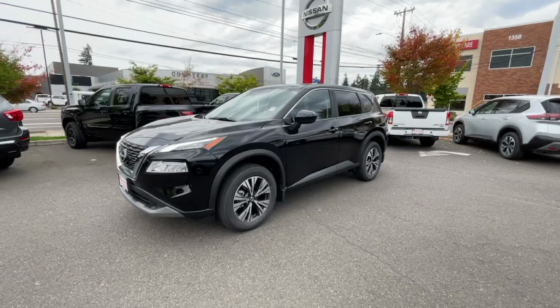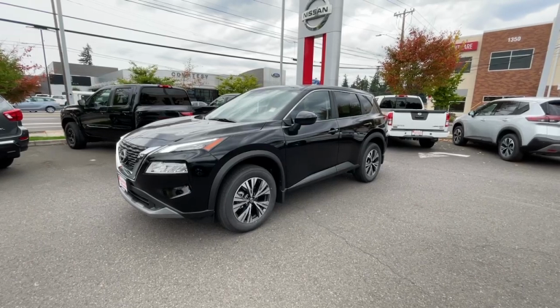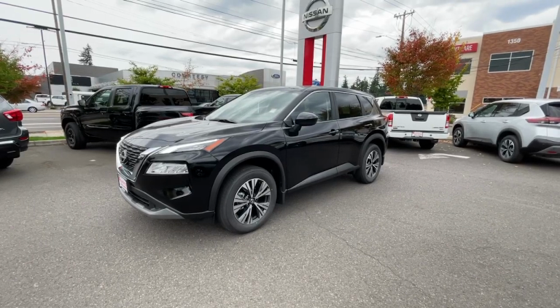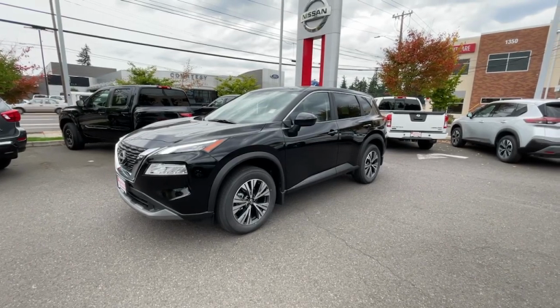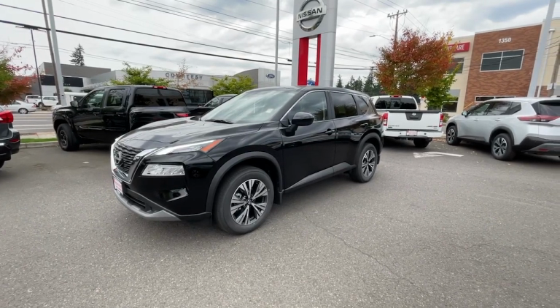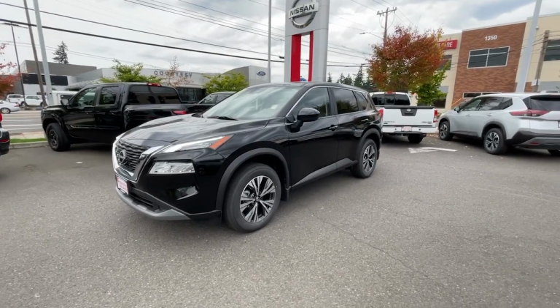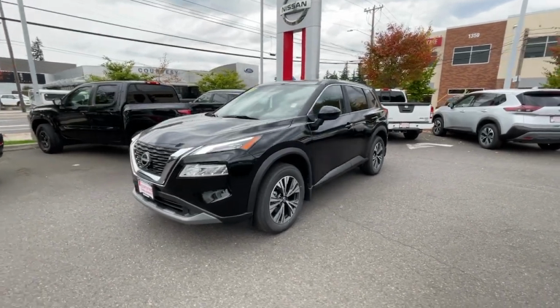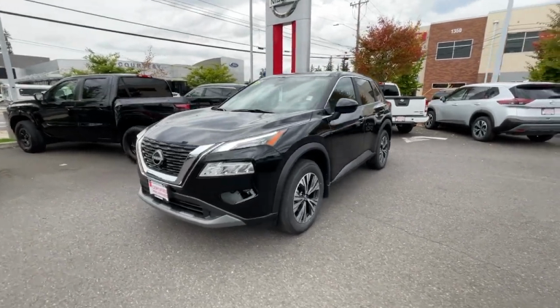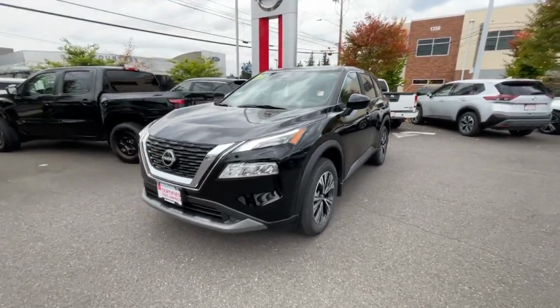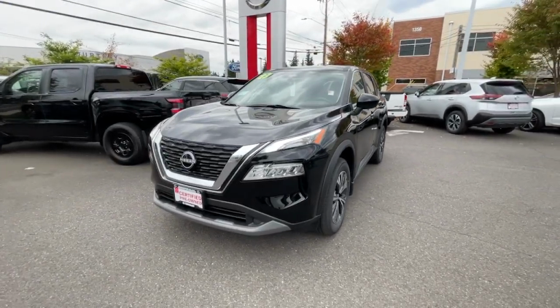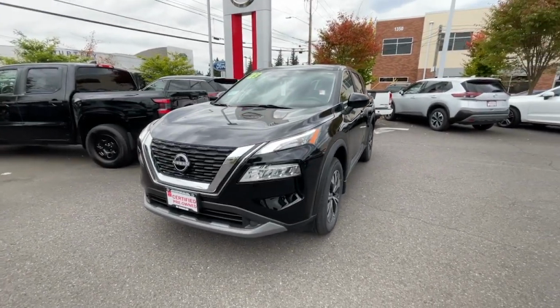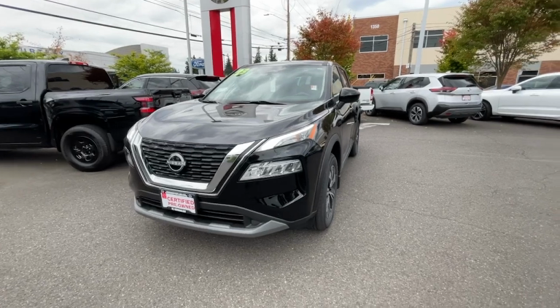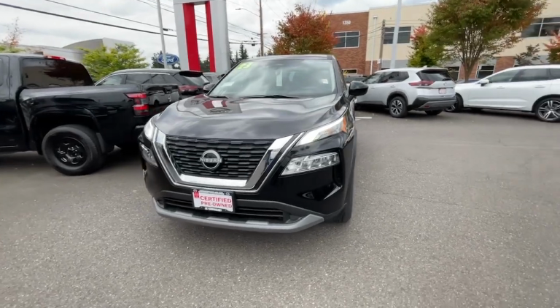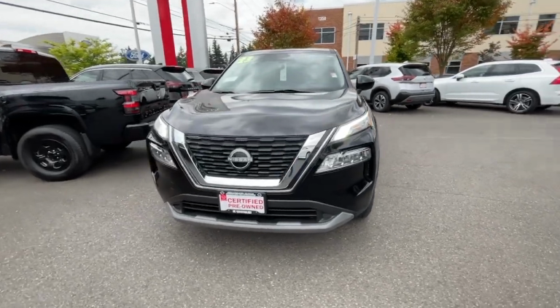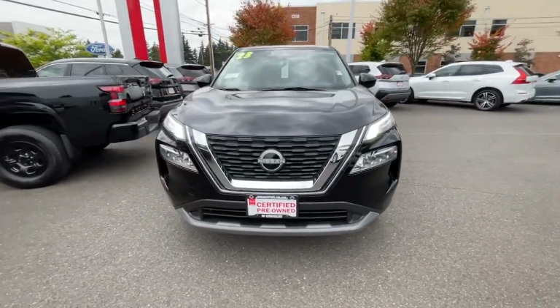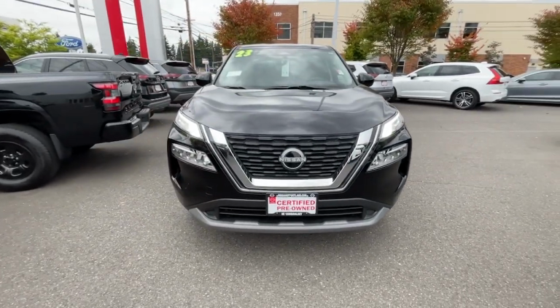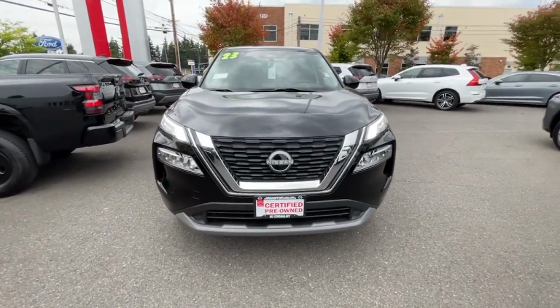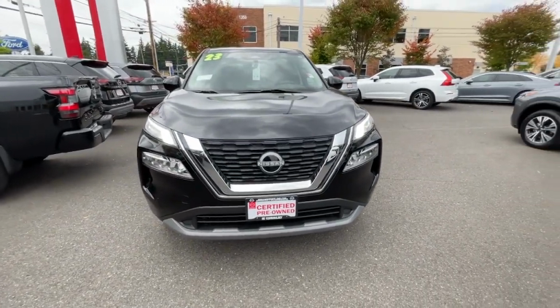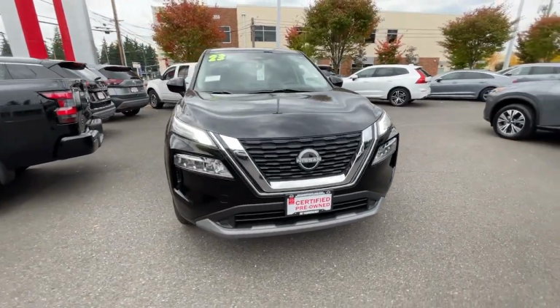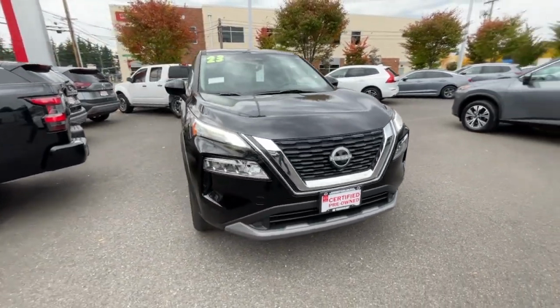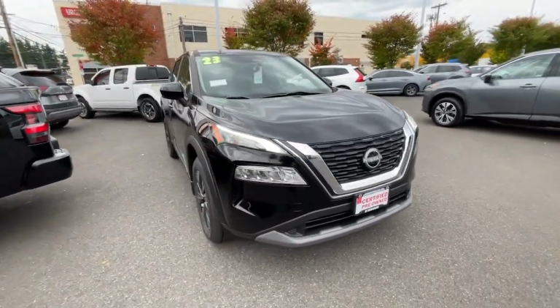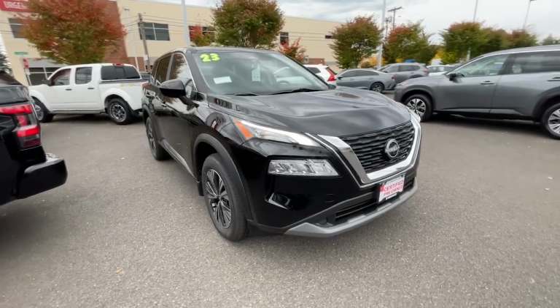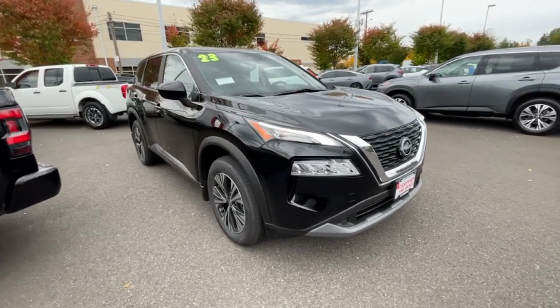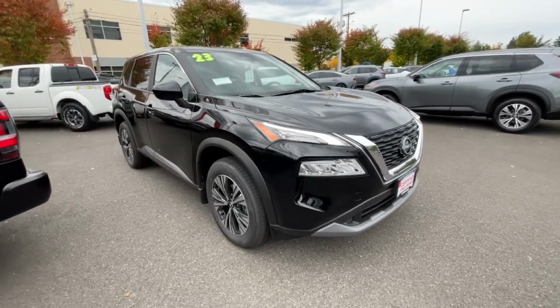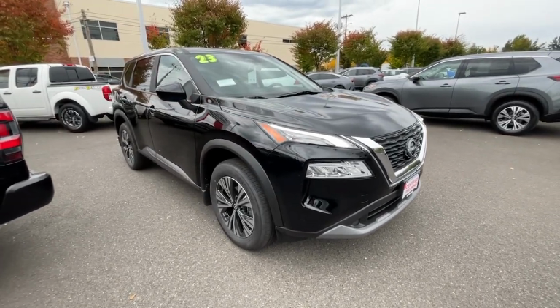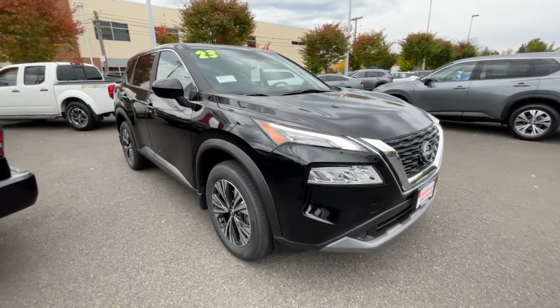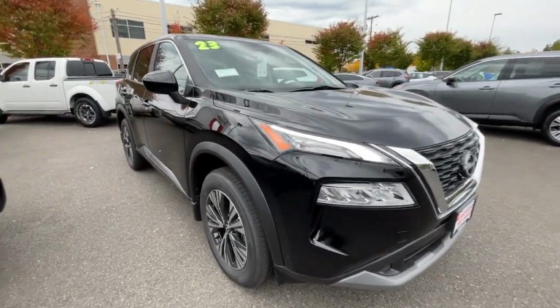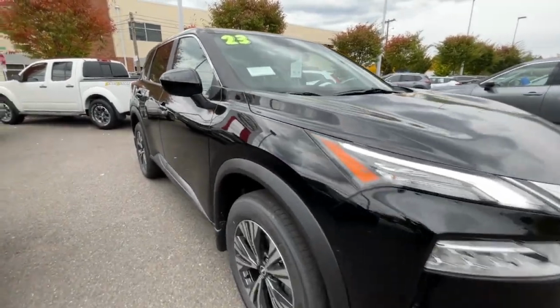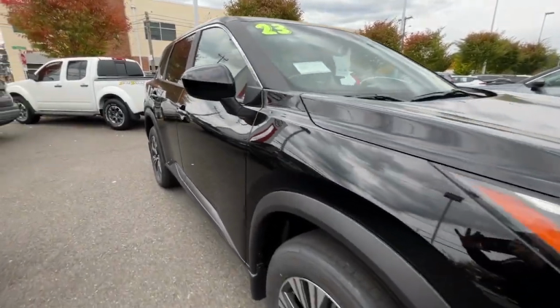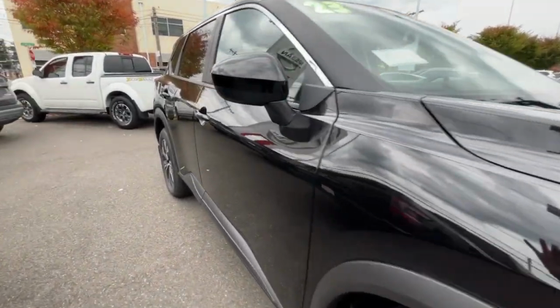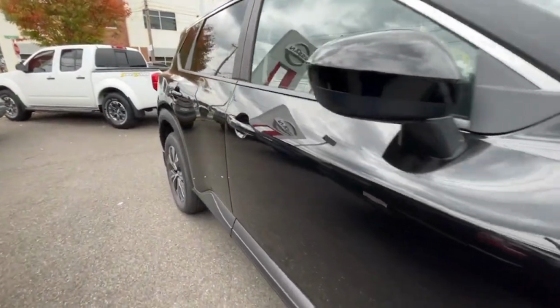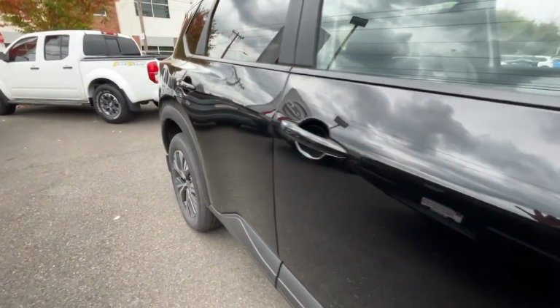Get a feel for the 2023 Nissan Rogue. This vehicle is an outstanding buy with fewer than 5,000 miles on the odometer. Here's a stylish, efficient Rogue that has the features you need to stay on top of today's demanding lifestyle.